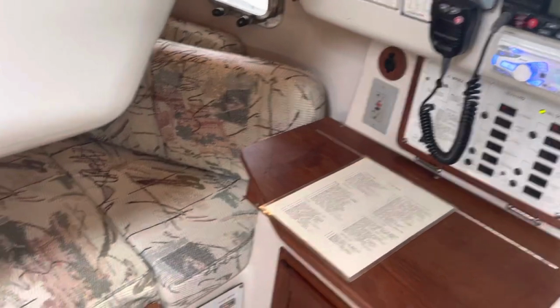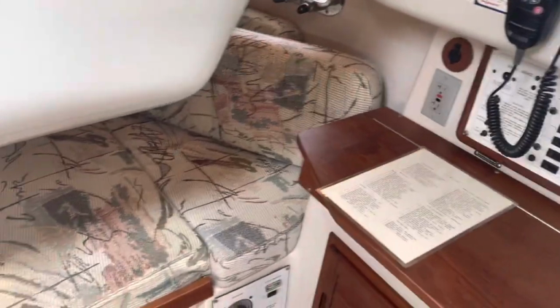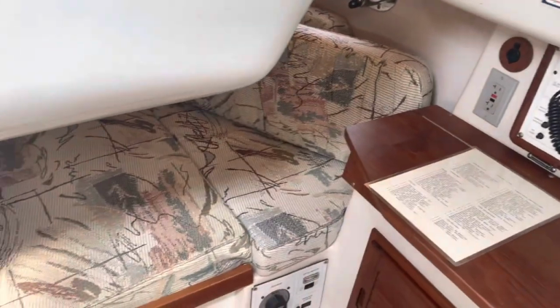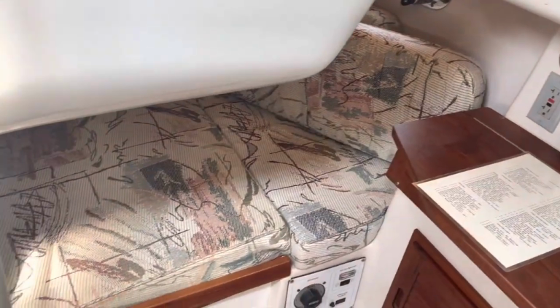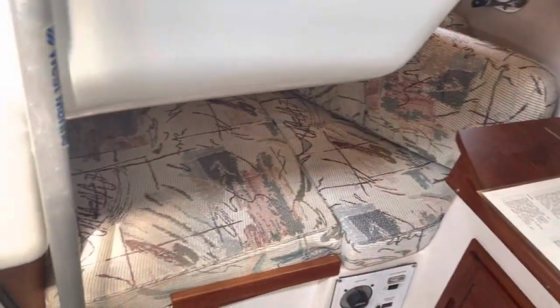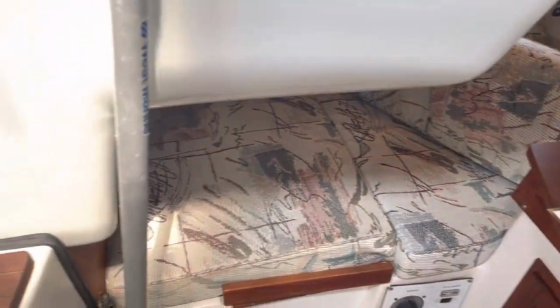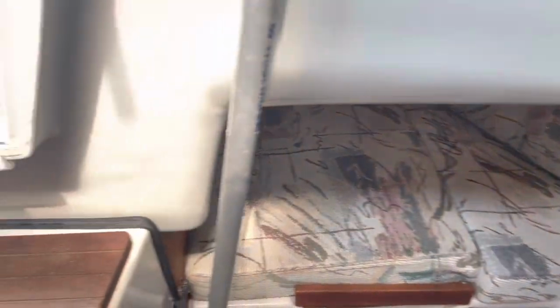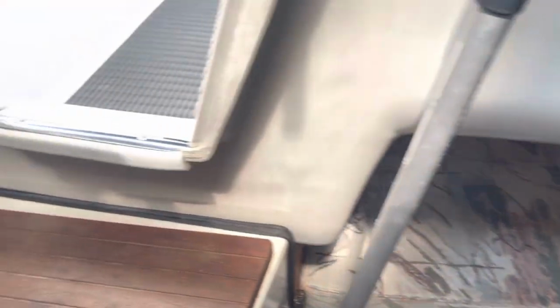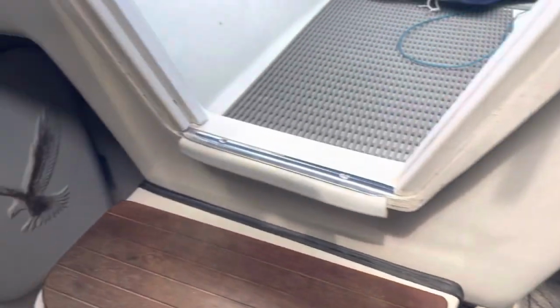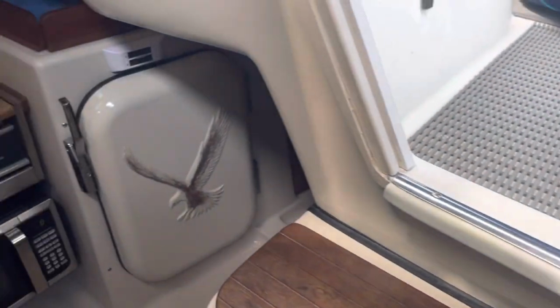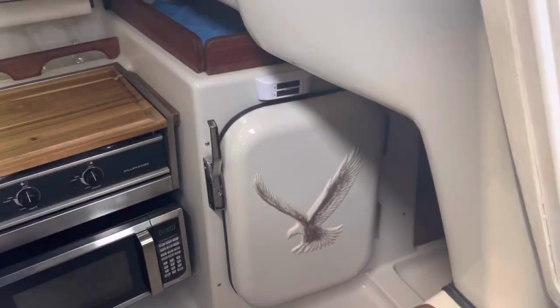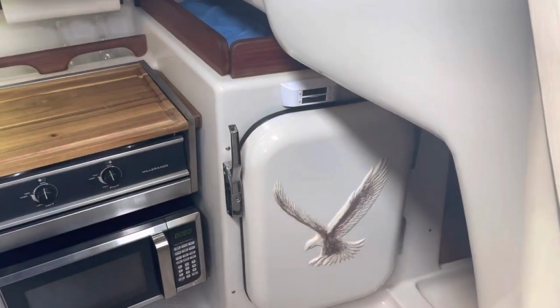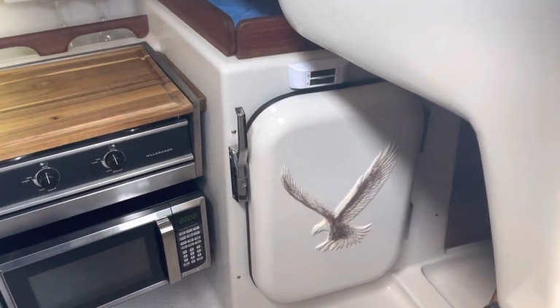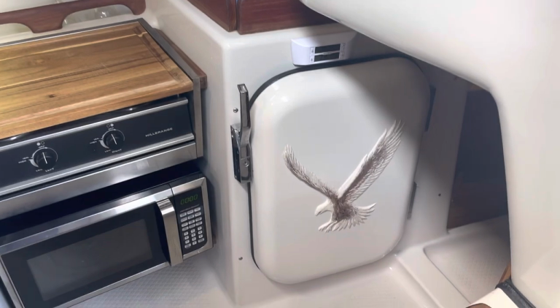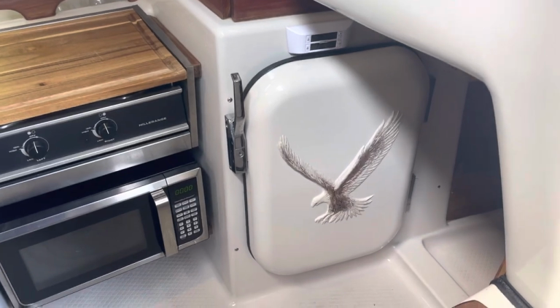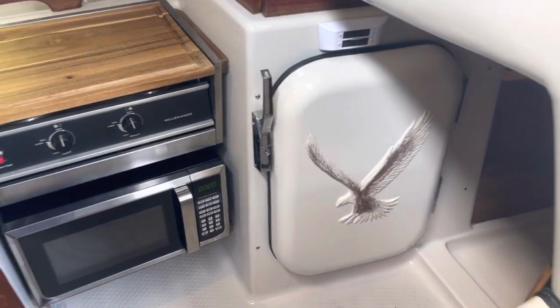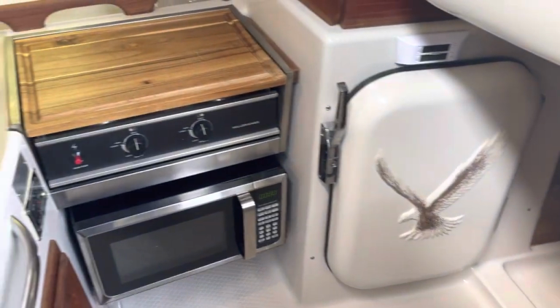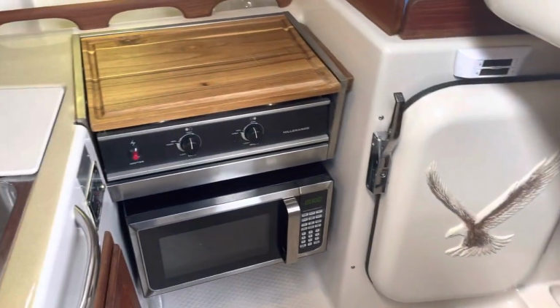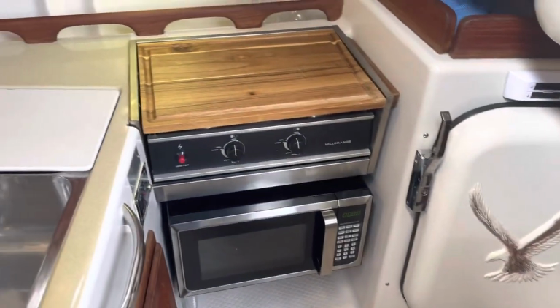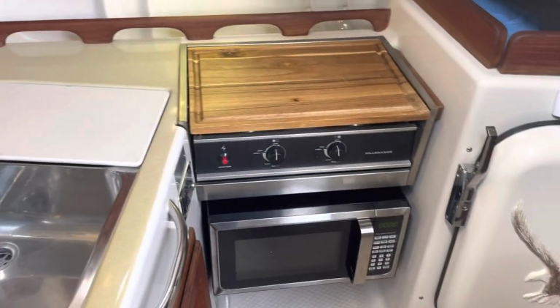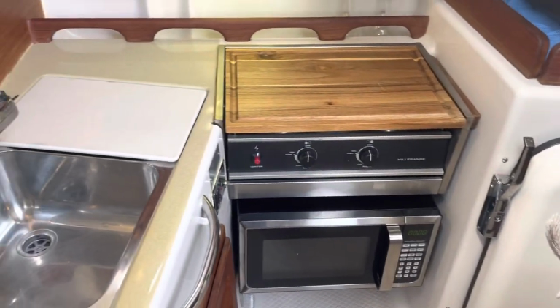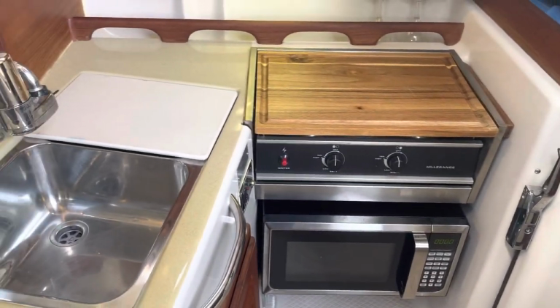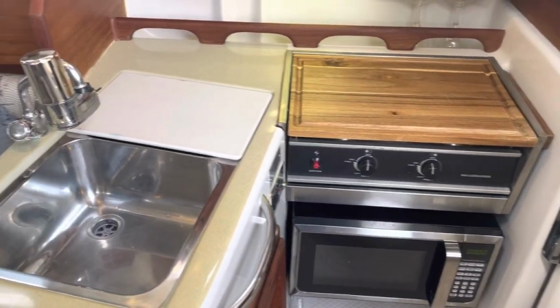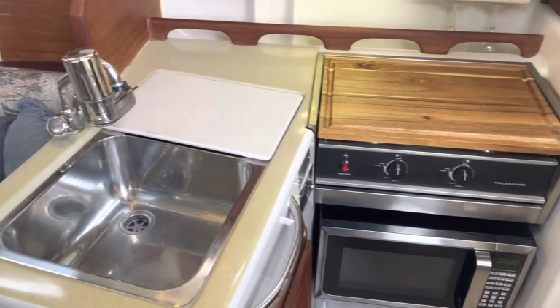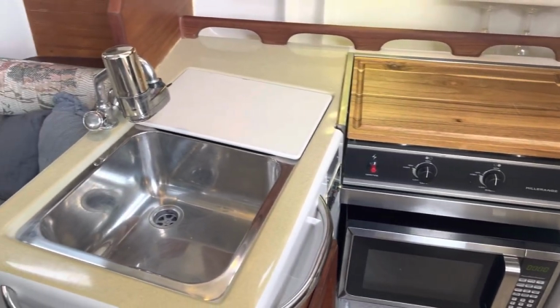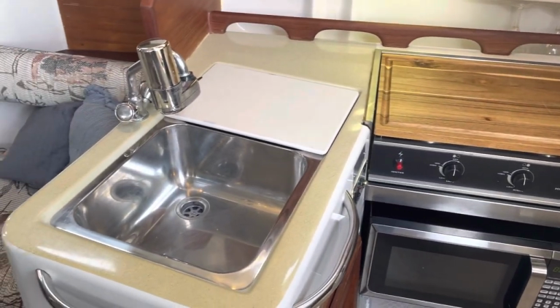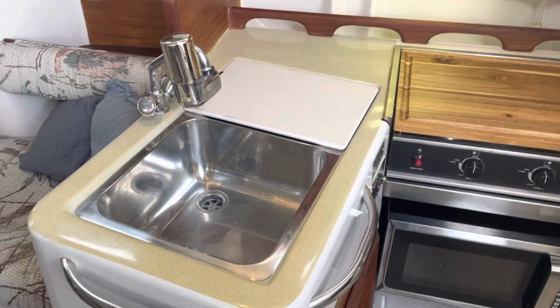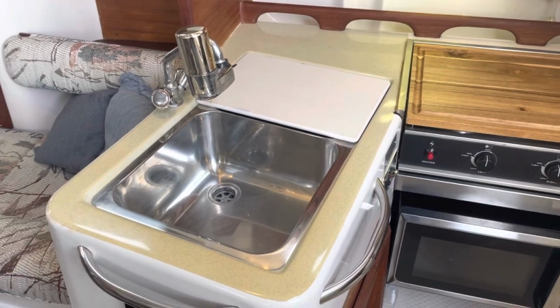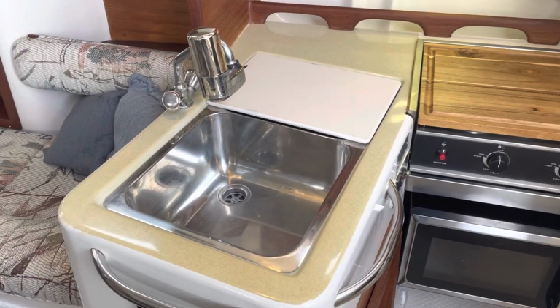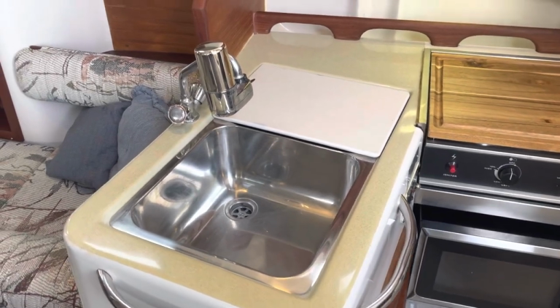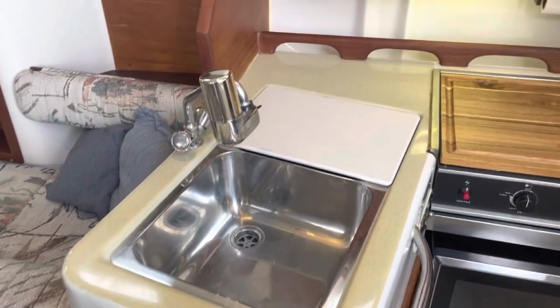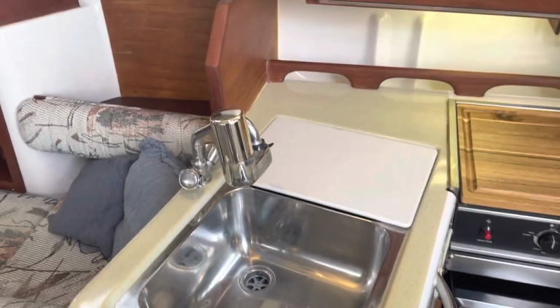Large quarter berth. Starboard side: fridge freezer, microwave, stove top, hot and cold pressure water, dual stainless steel sink.